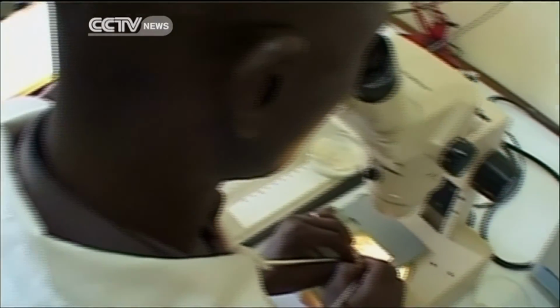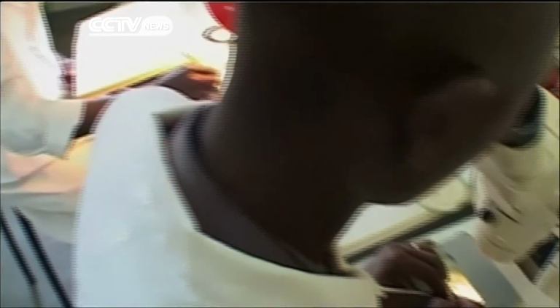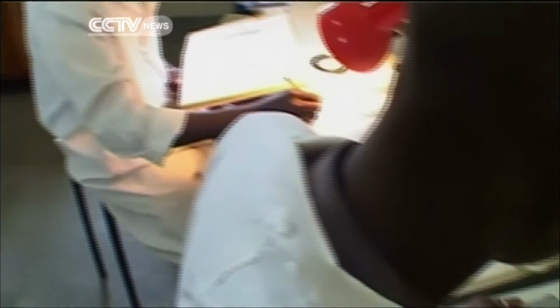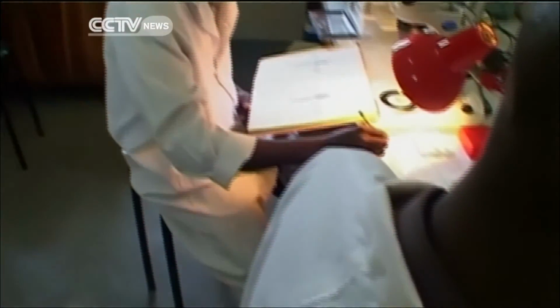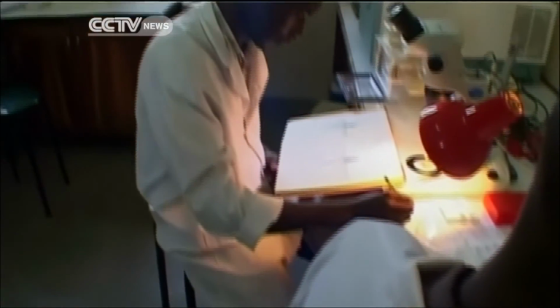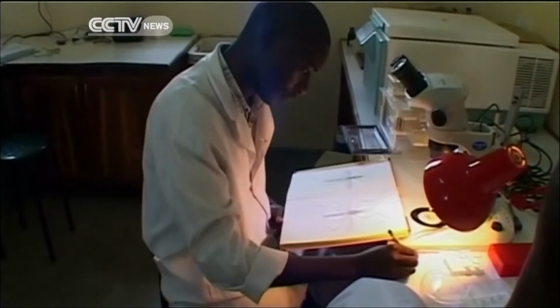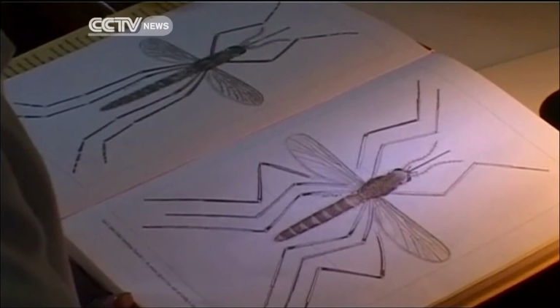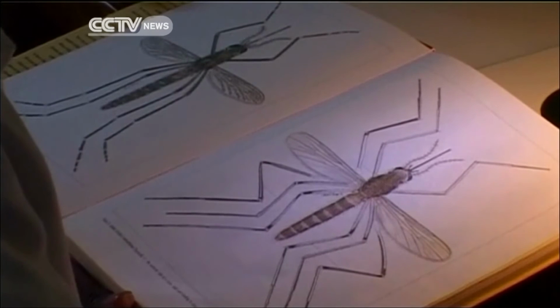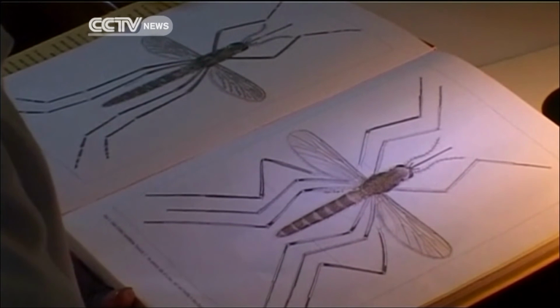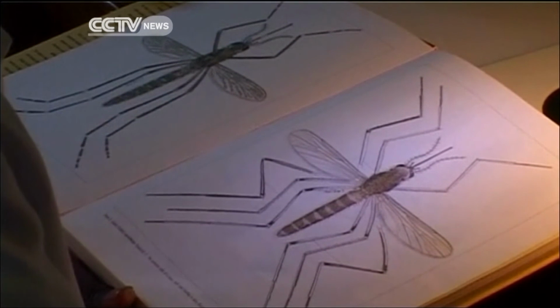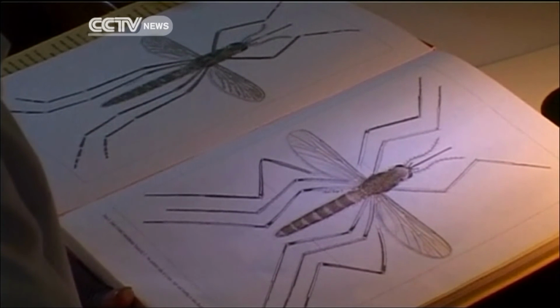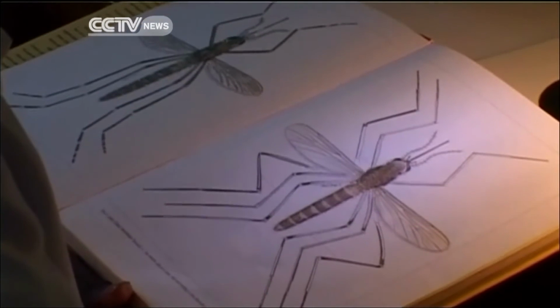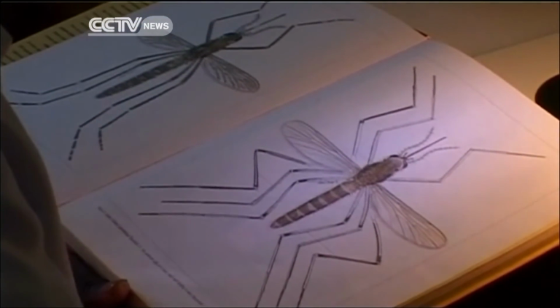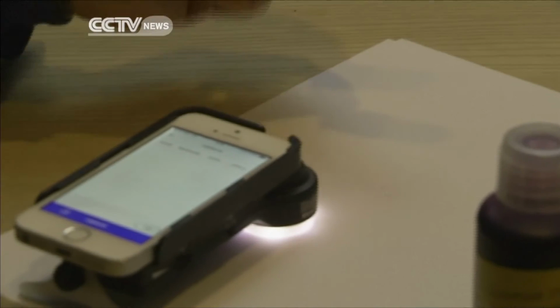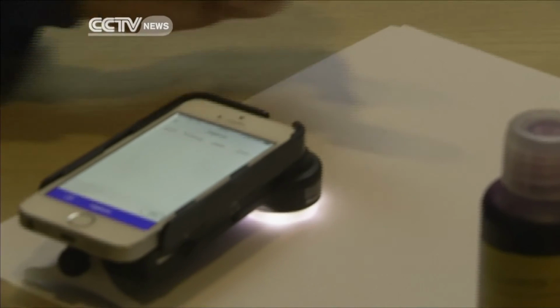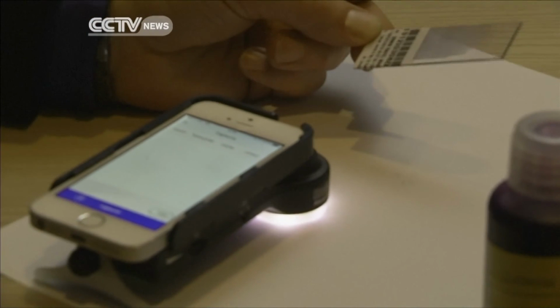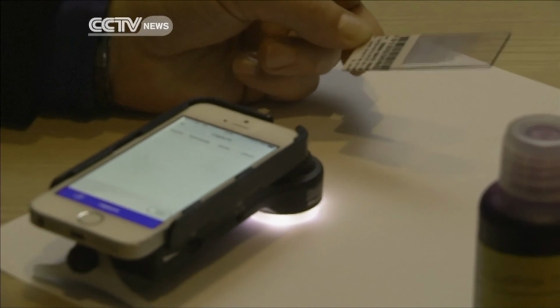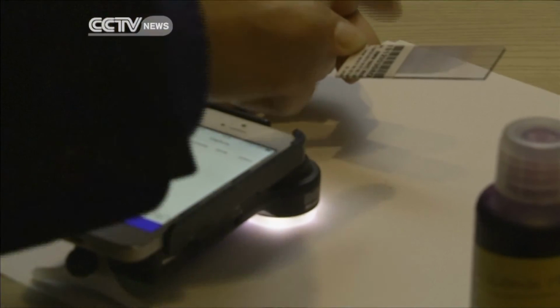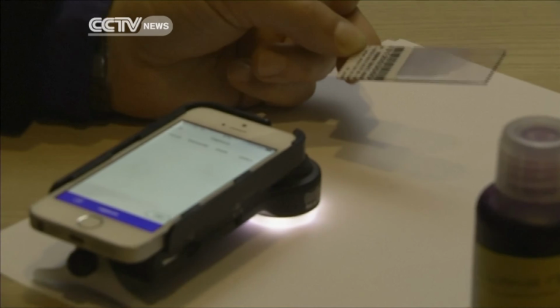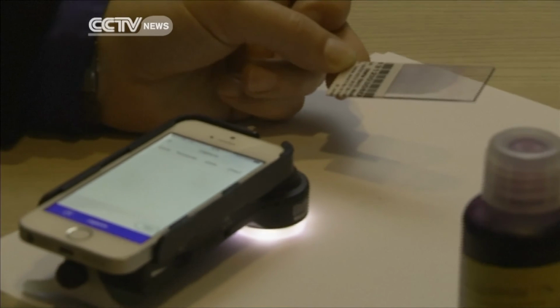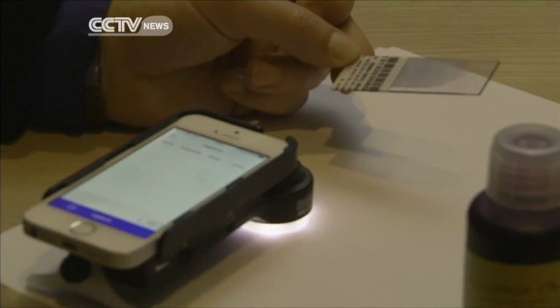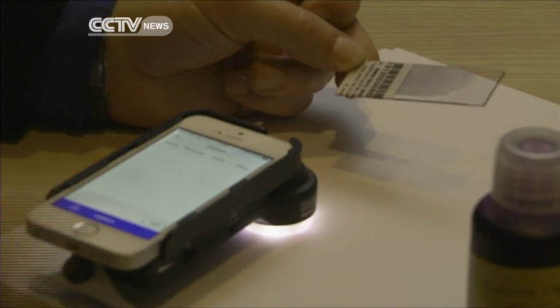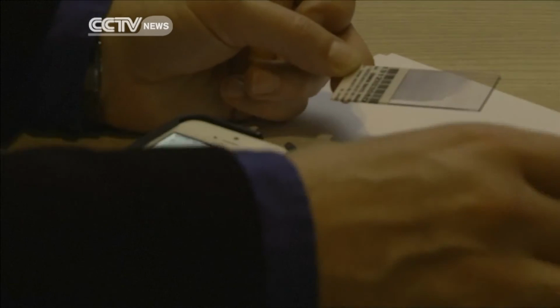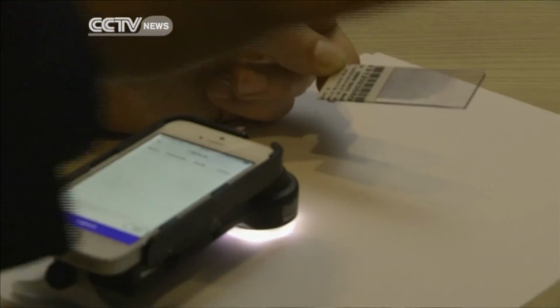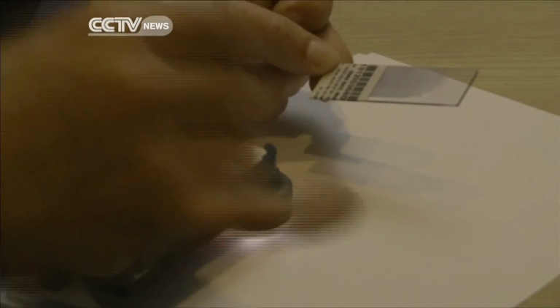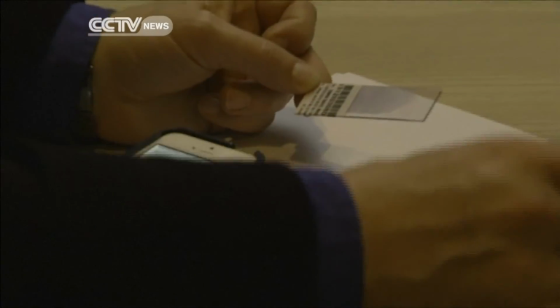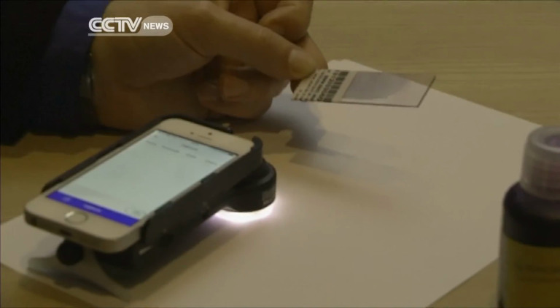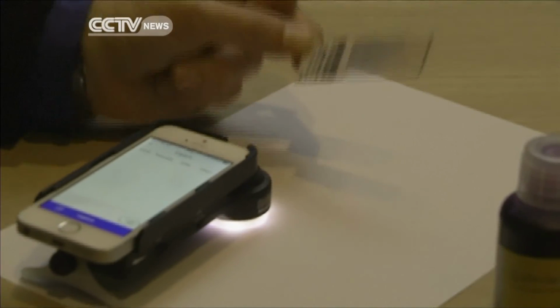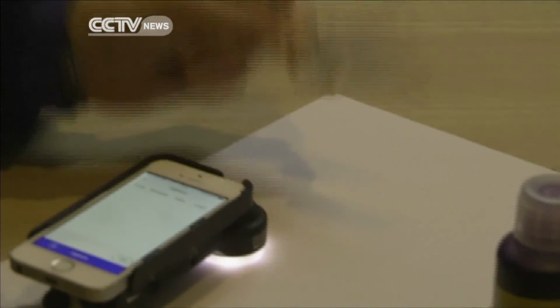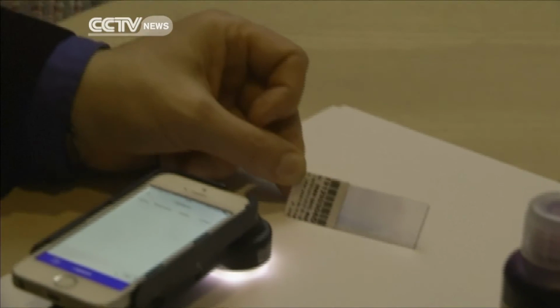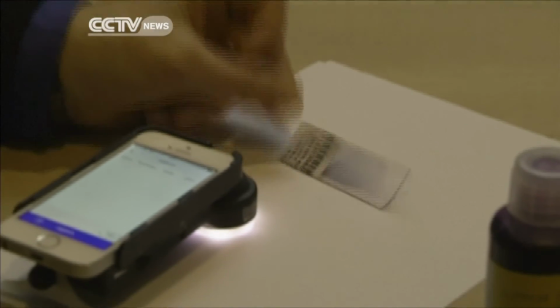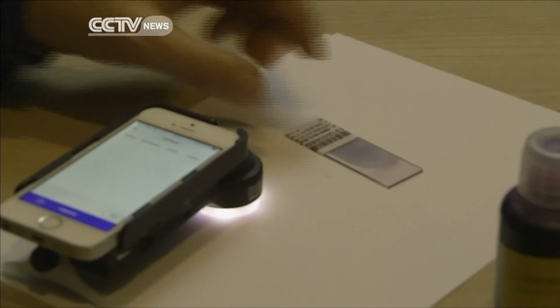As soon as the data is detected, it is sent to the relevant government's malaria unit, where outbreaks can be monitored as they occur. Deployment of the app begins this month in Tanzania, Benin, and Indonesia, where the app will be tested throughout January and February.